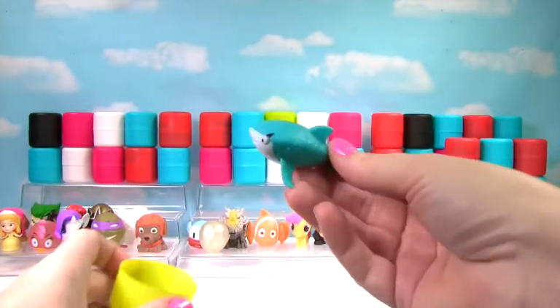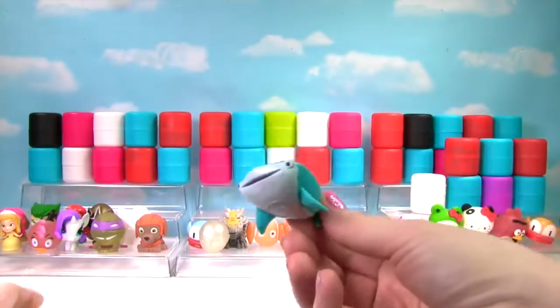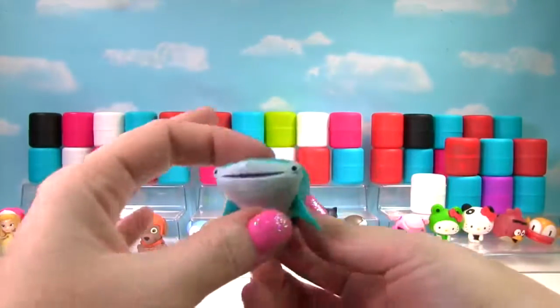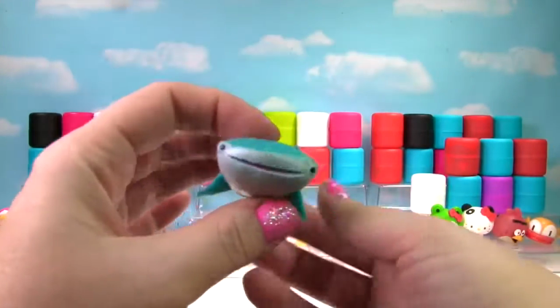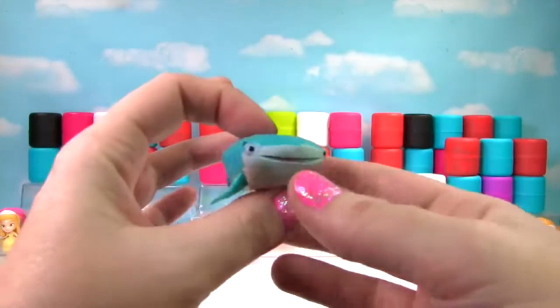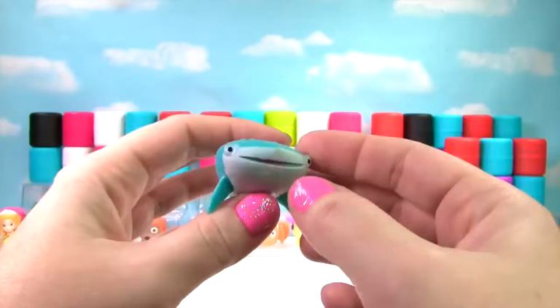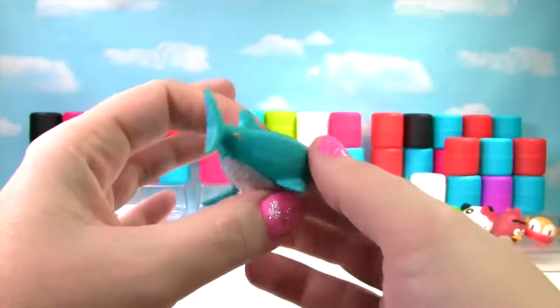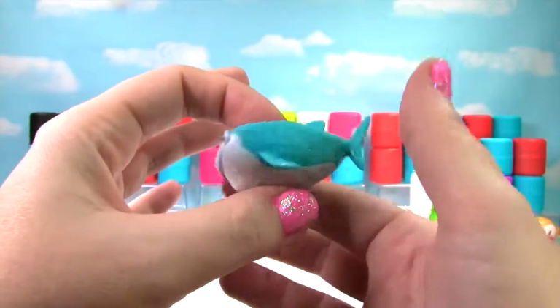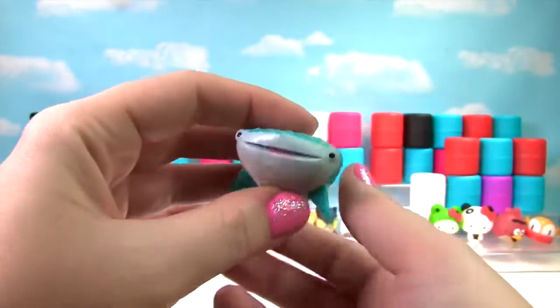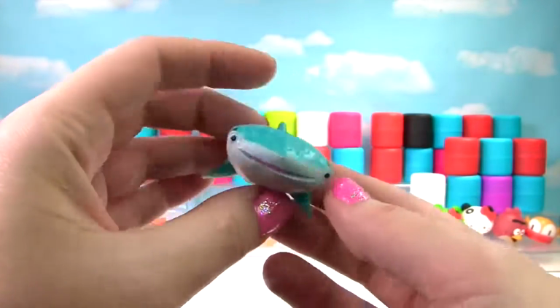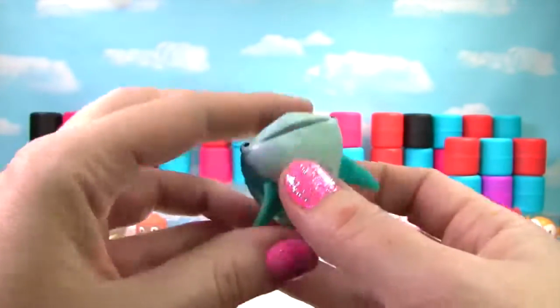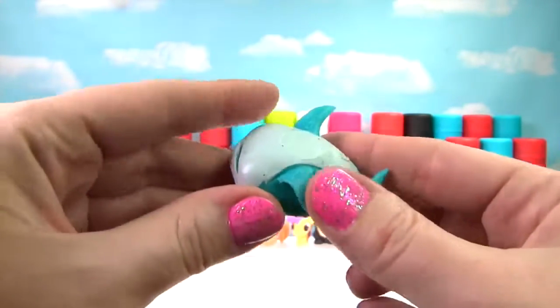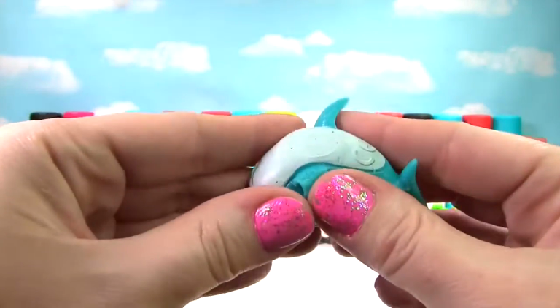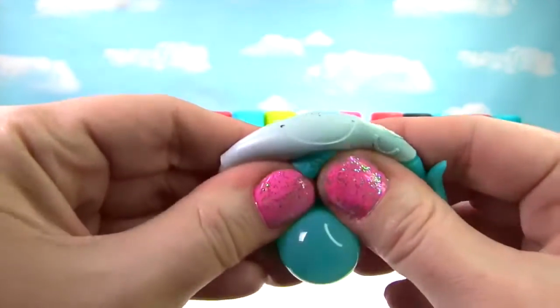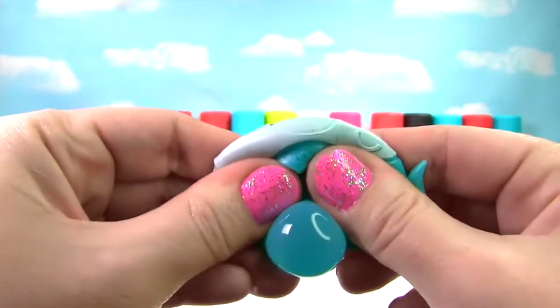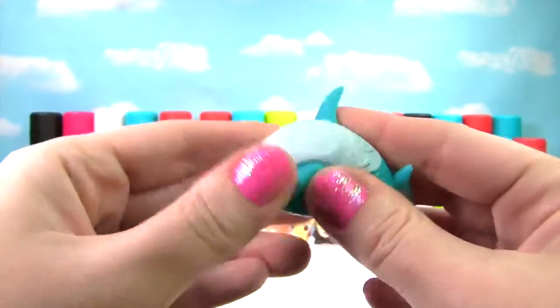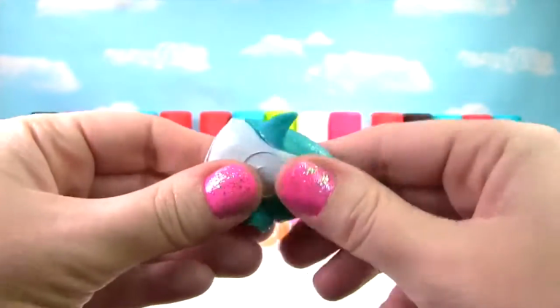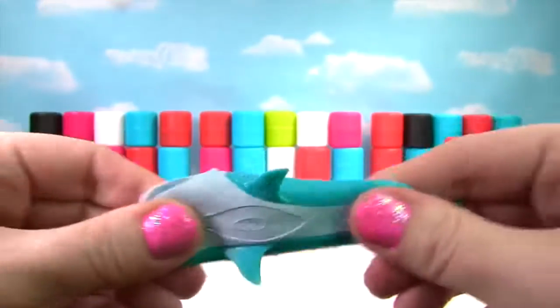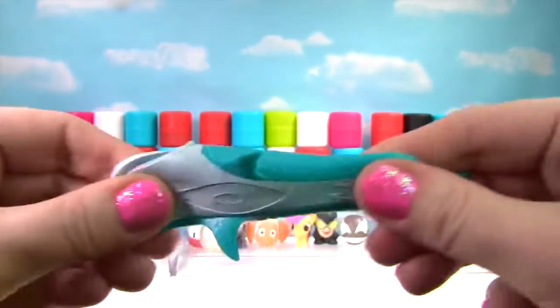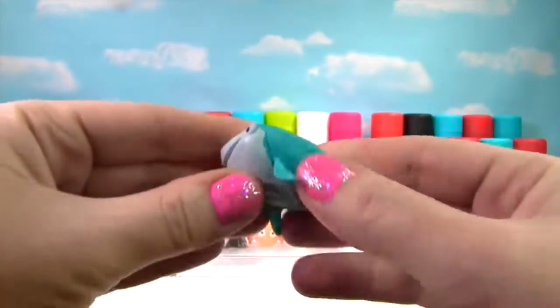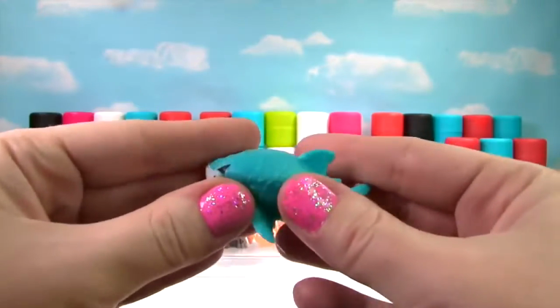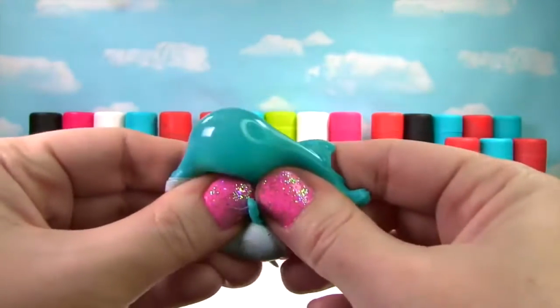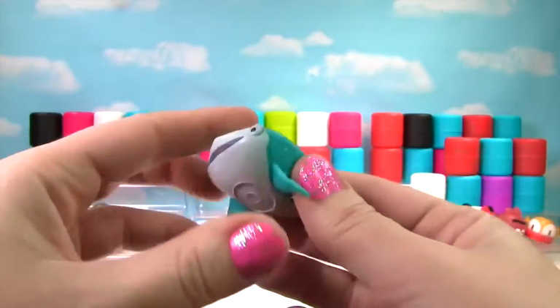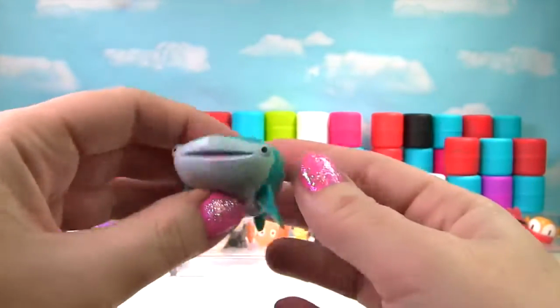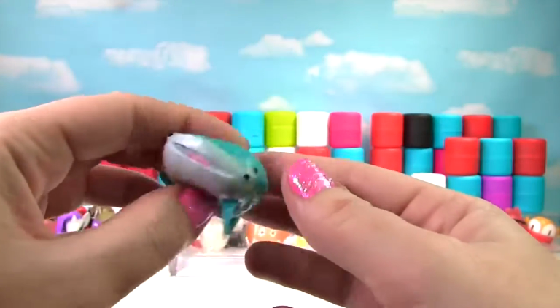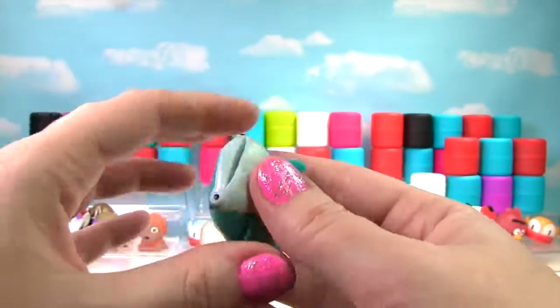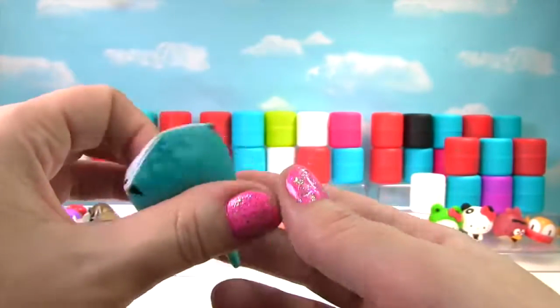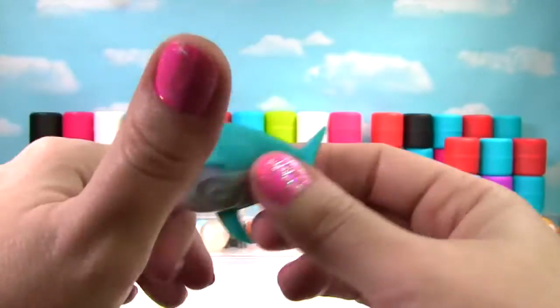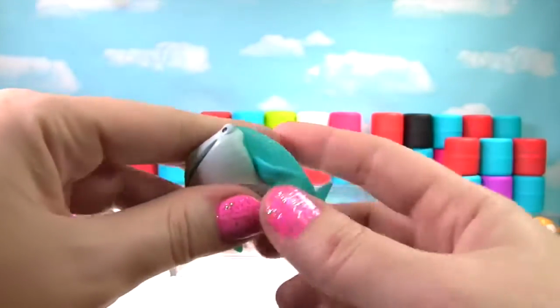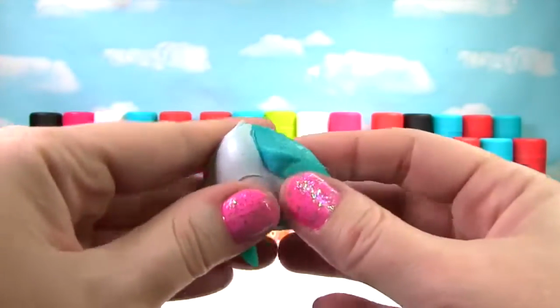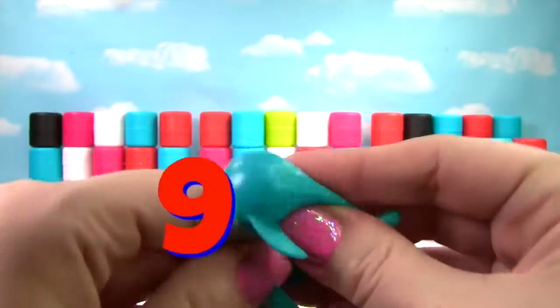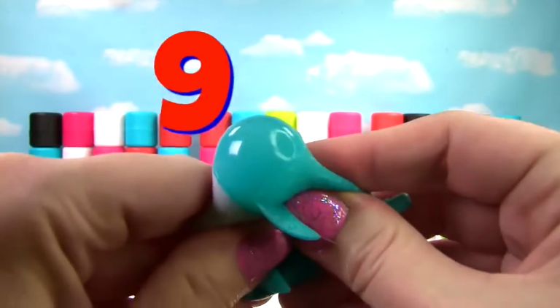It's Destiny from Finding Dory! She is very squishy and a little stretchy, so on the Squish Meter, Little Destiny gets a 9!